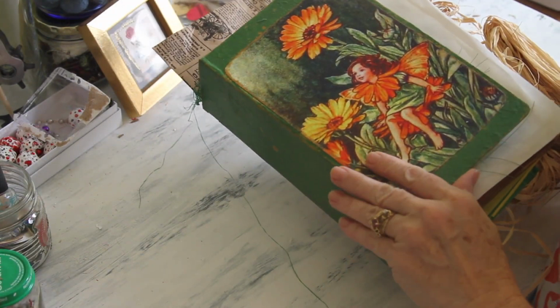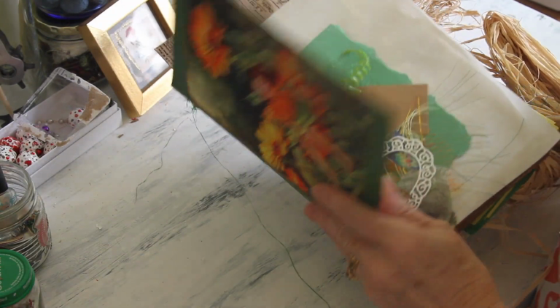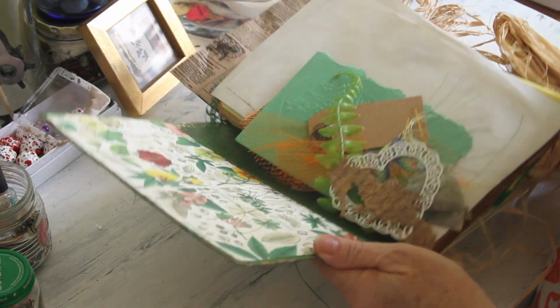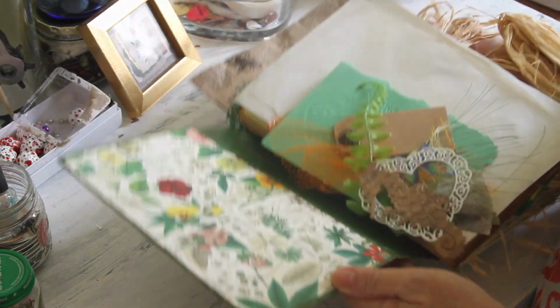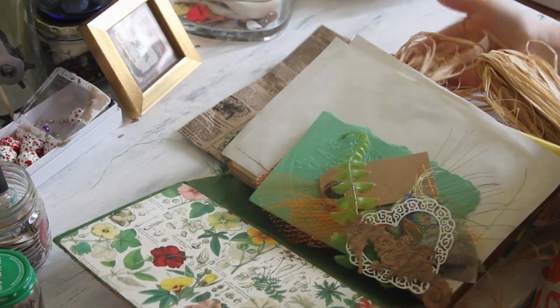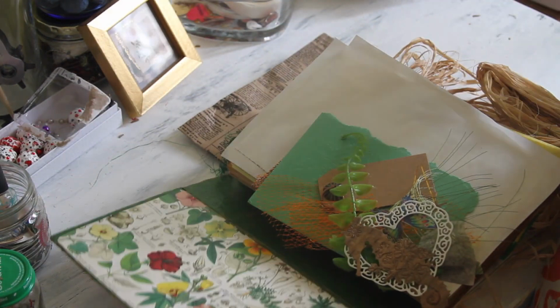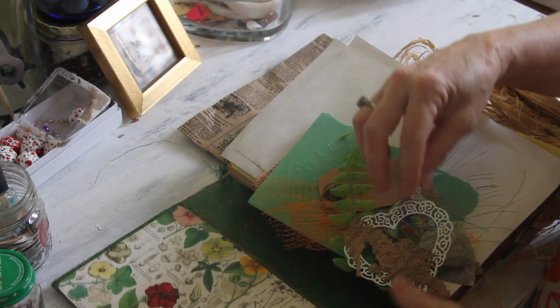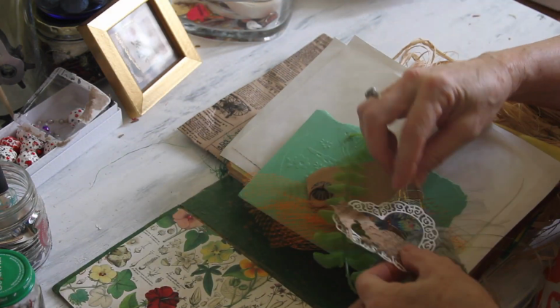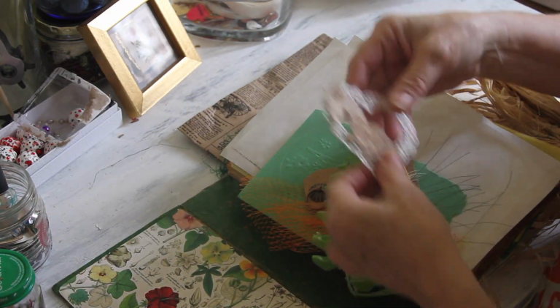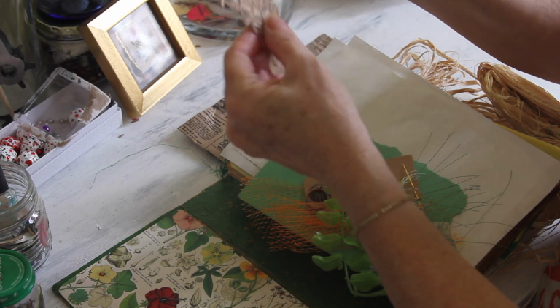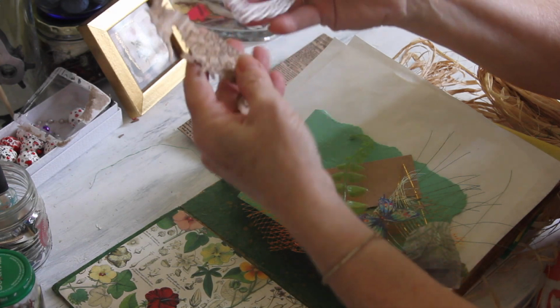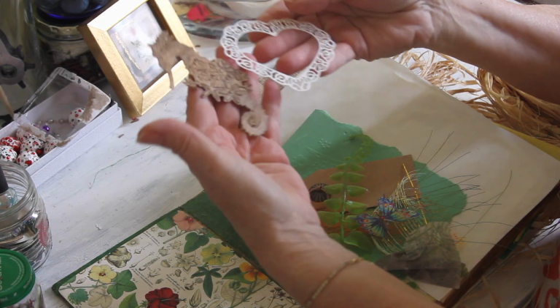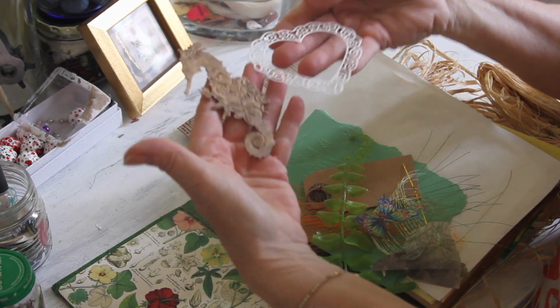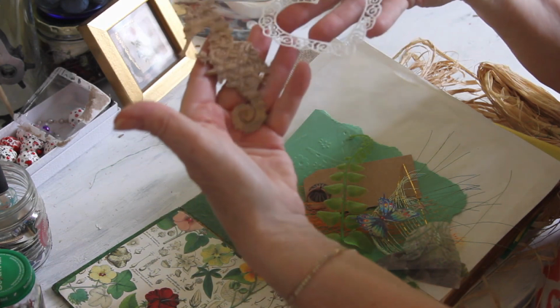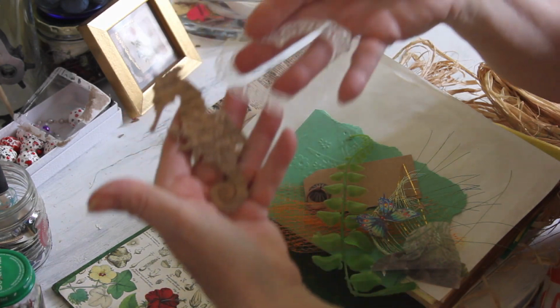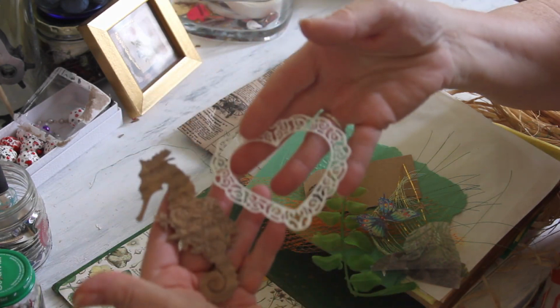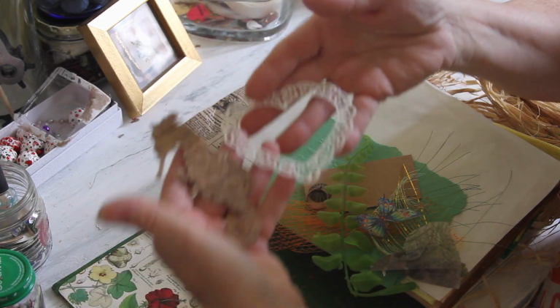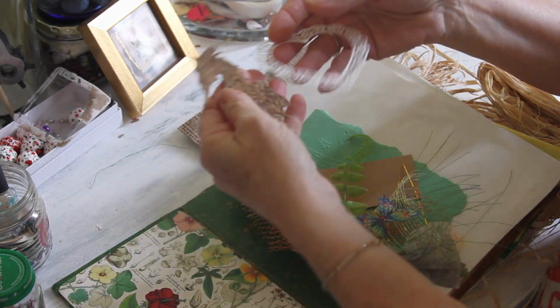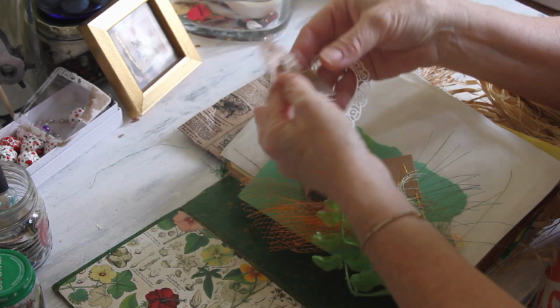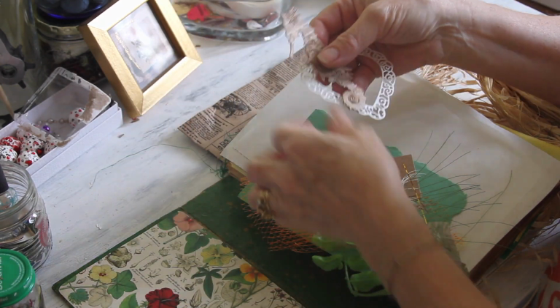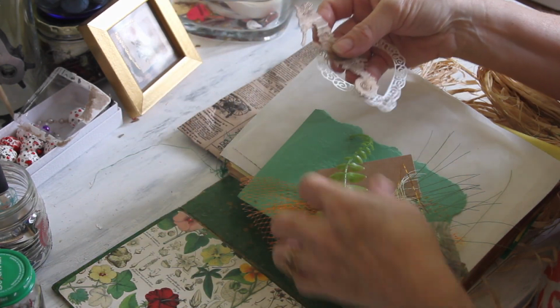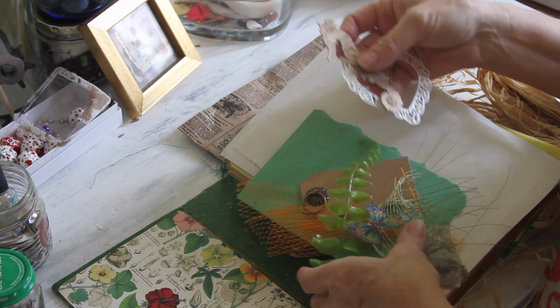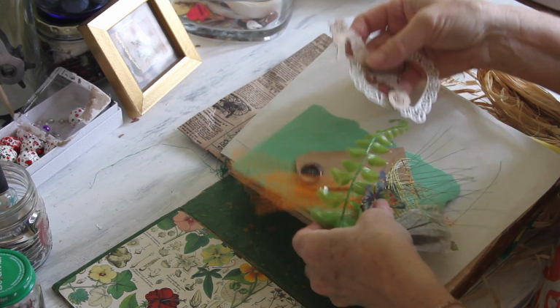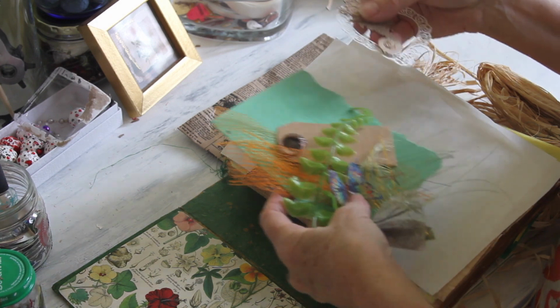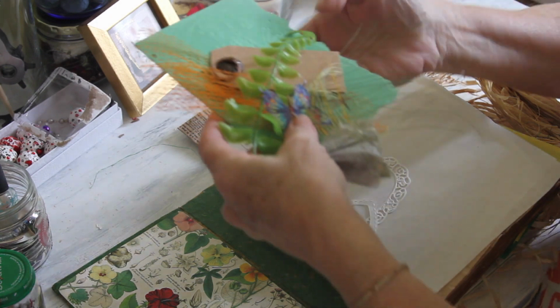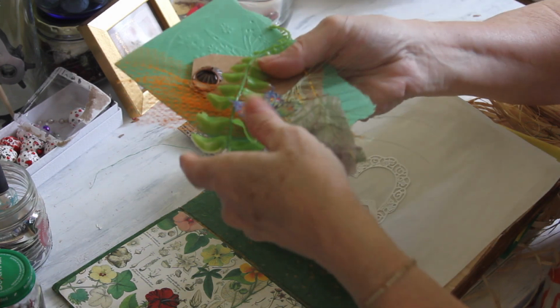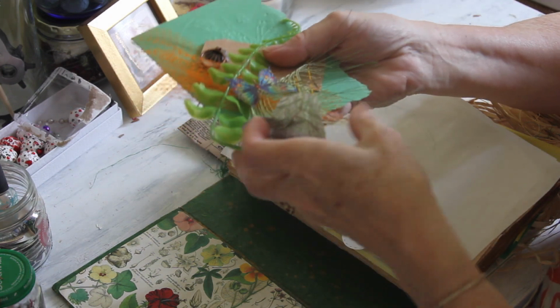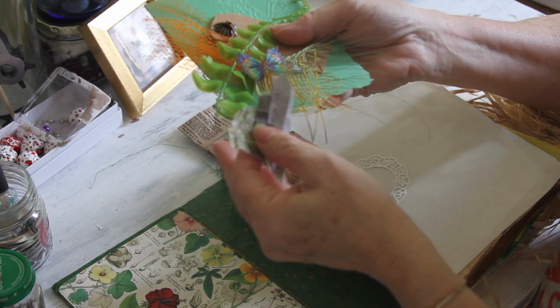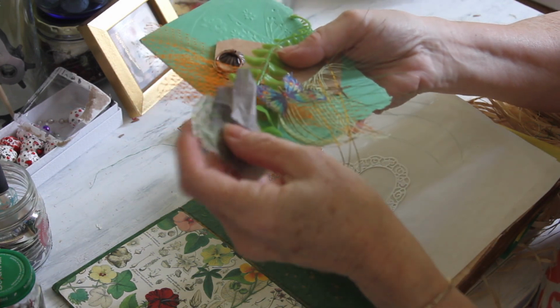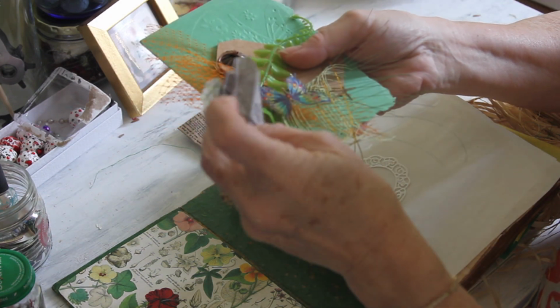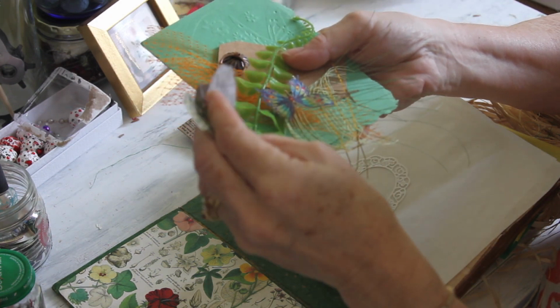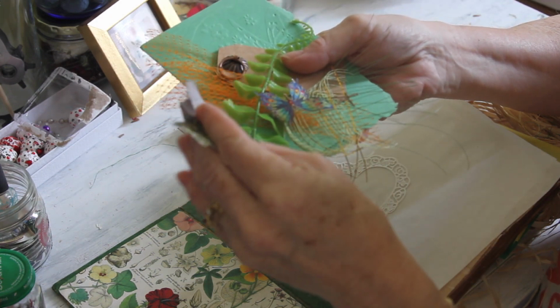Hello everyone, hope you're having a wonderful day. I wanted to show you my next journal and all the little things that I have gathered around from this and that.